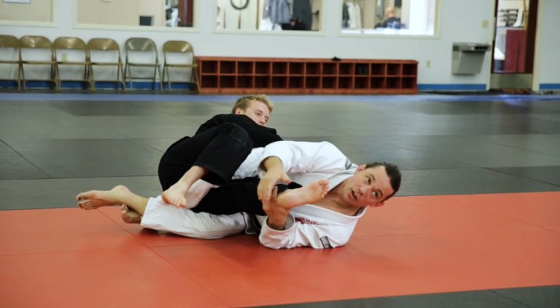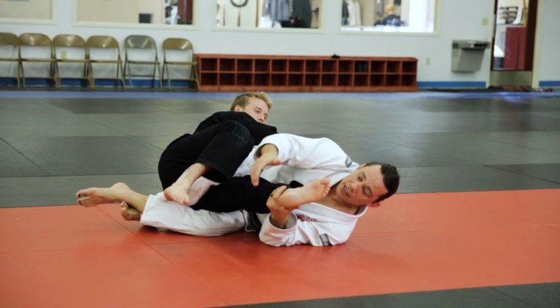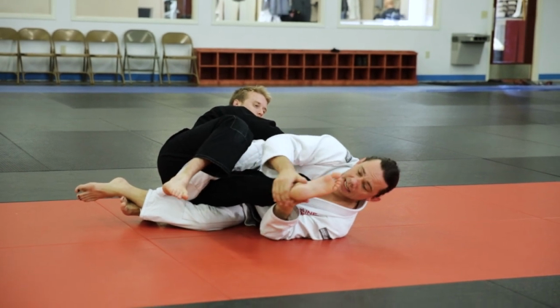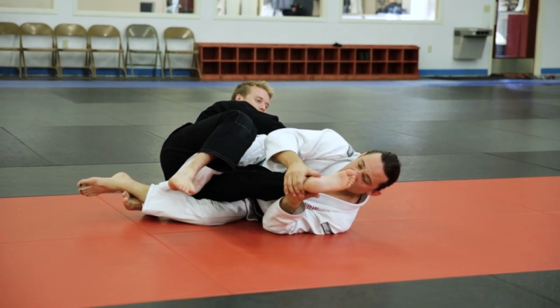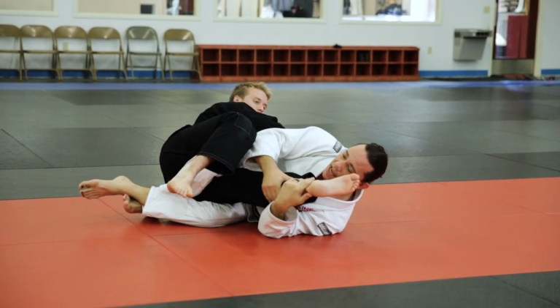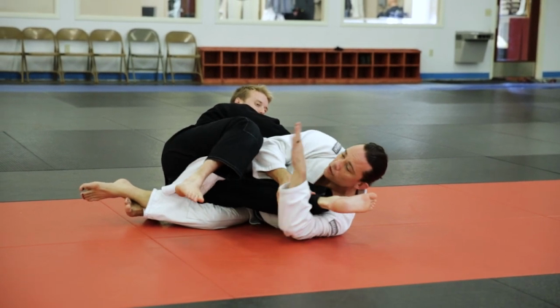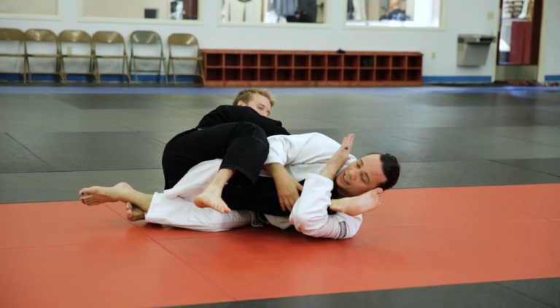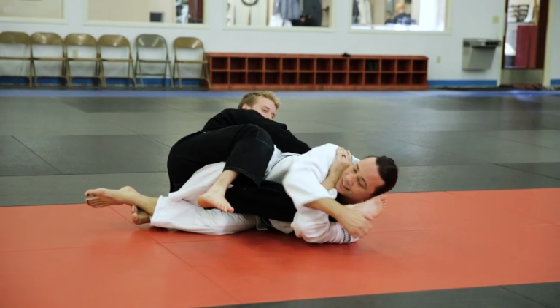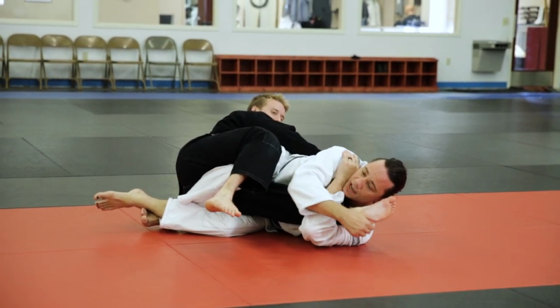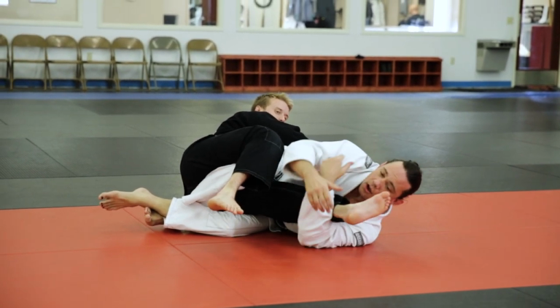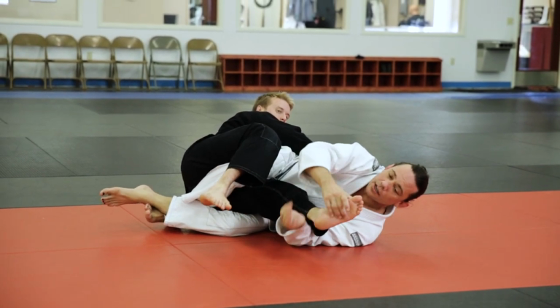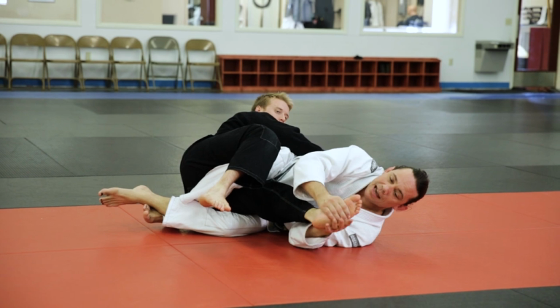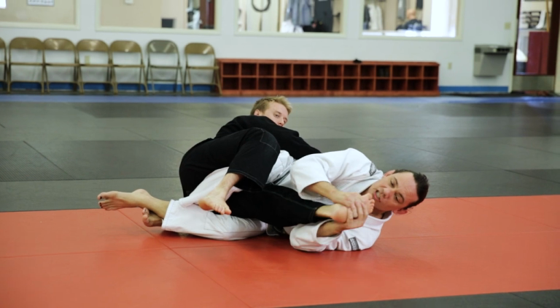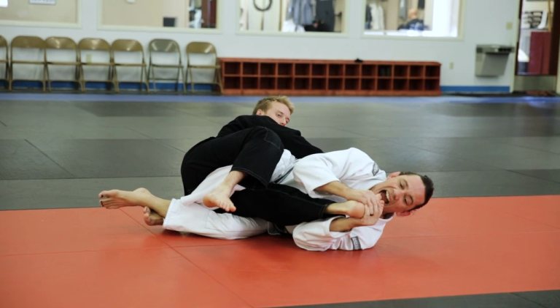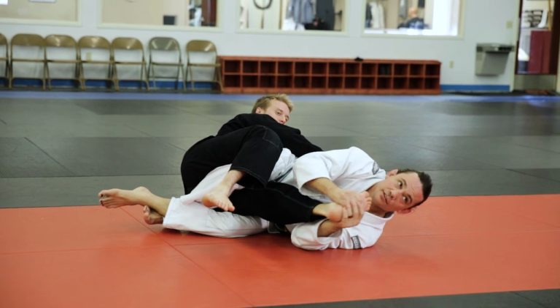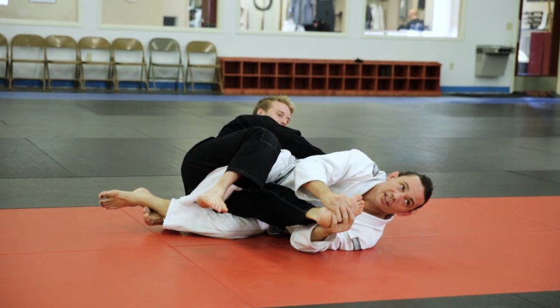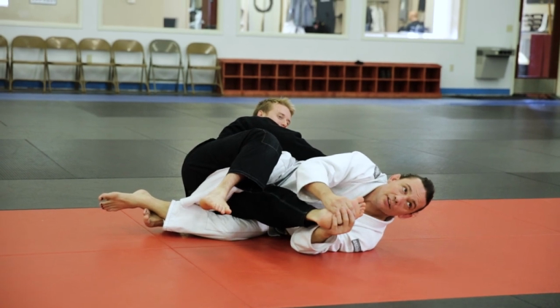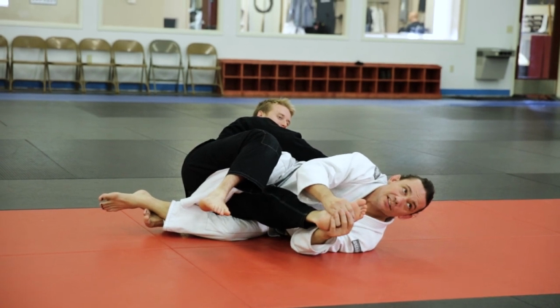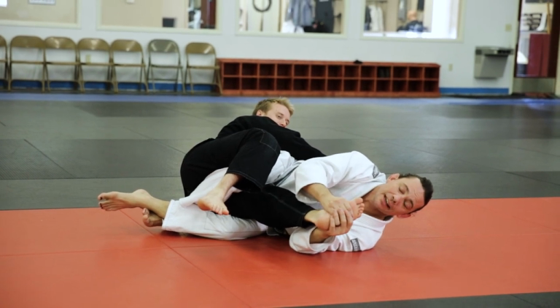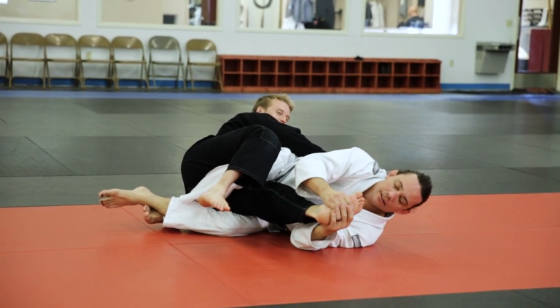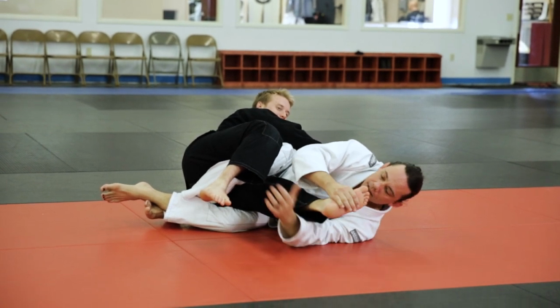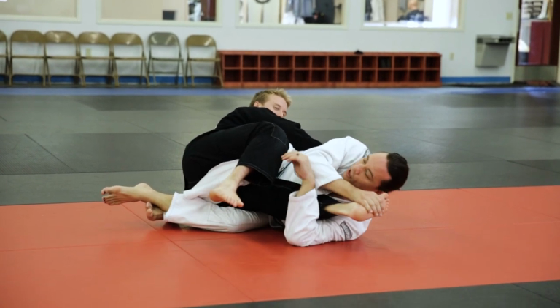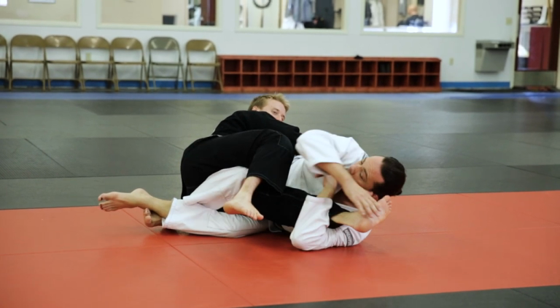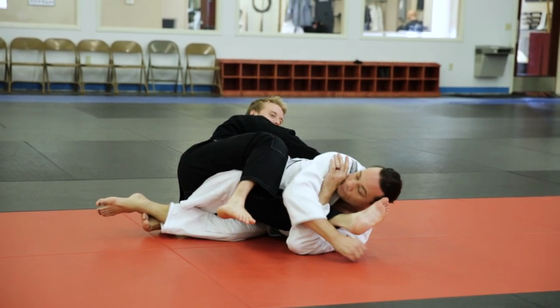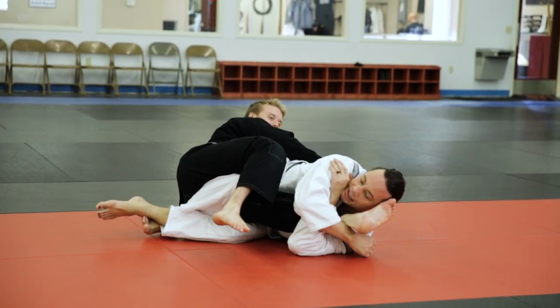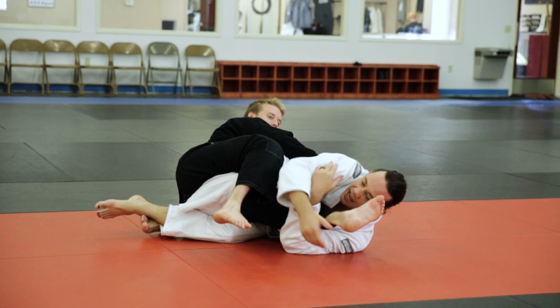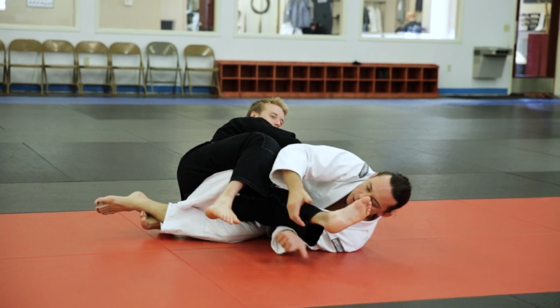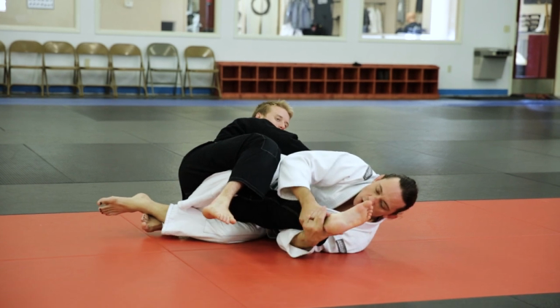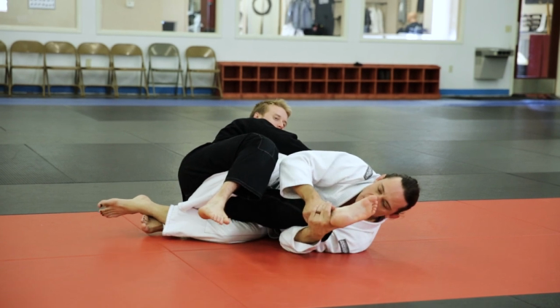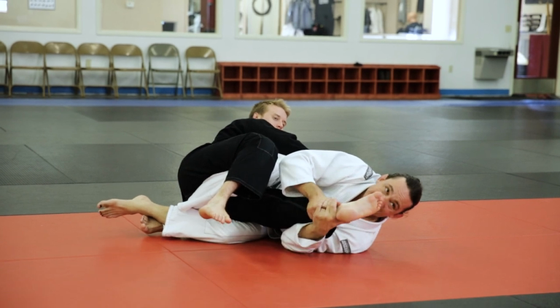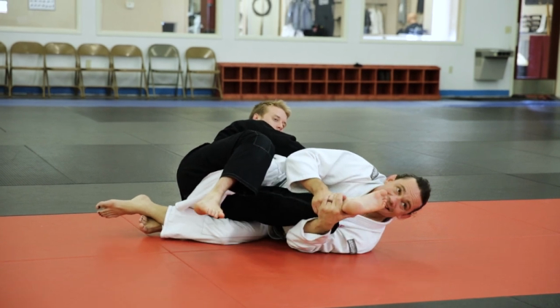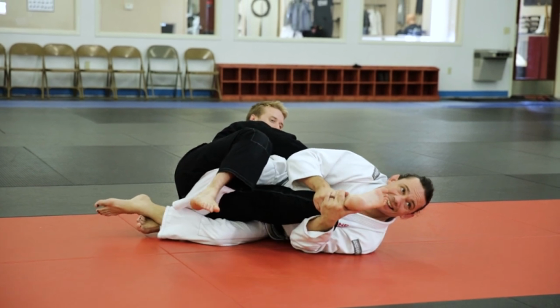You can connect this way, you can connect this way, or you can just bite his toes — just kidding, I don't think that's legal yet. Hugging is fine or just holding on and then extending.